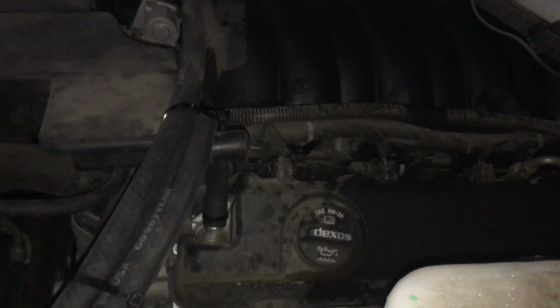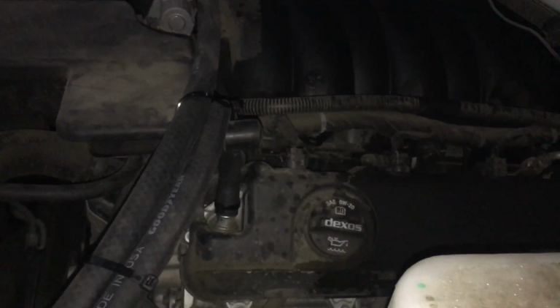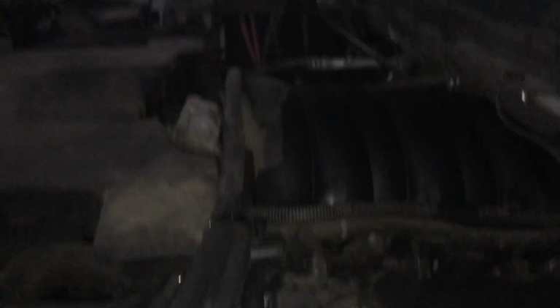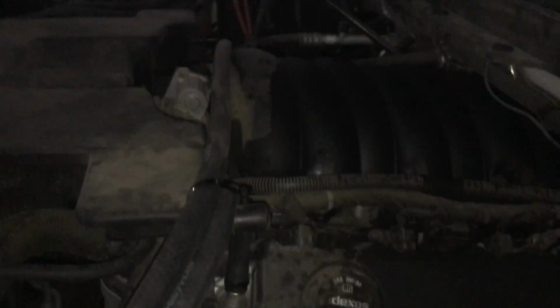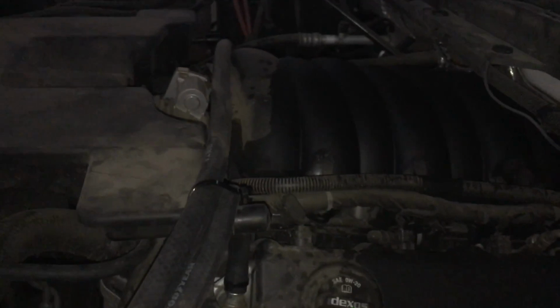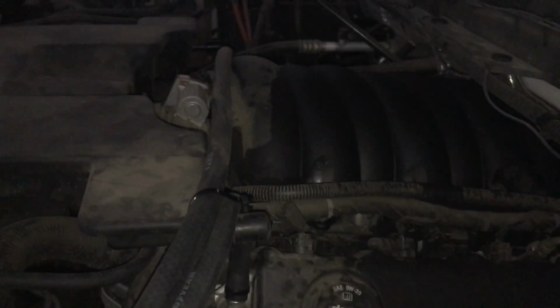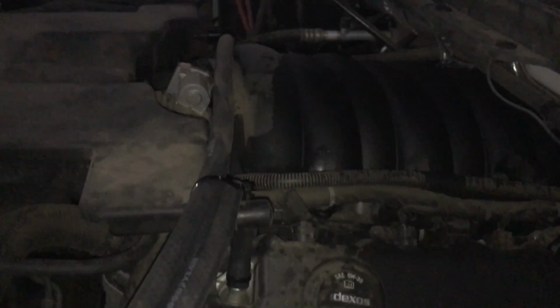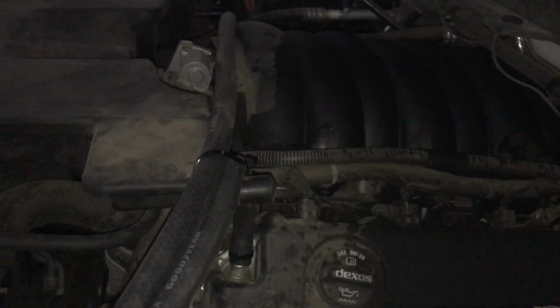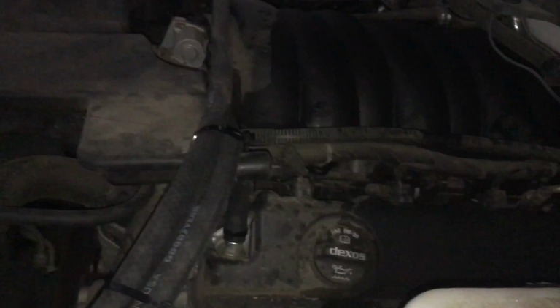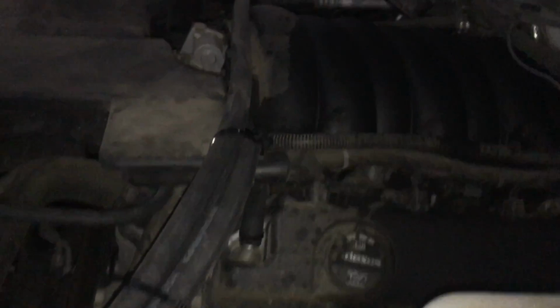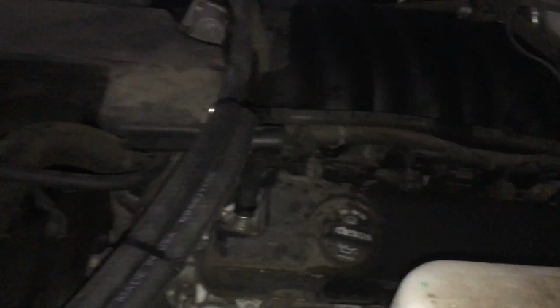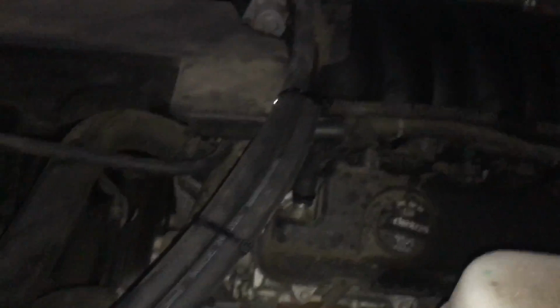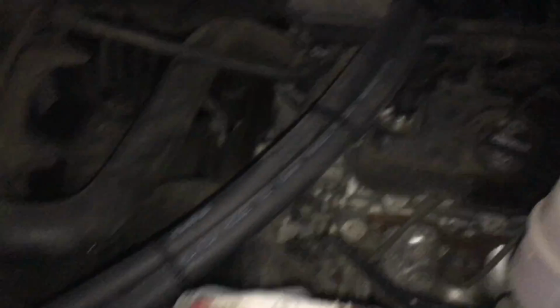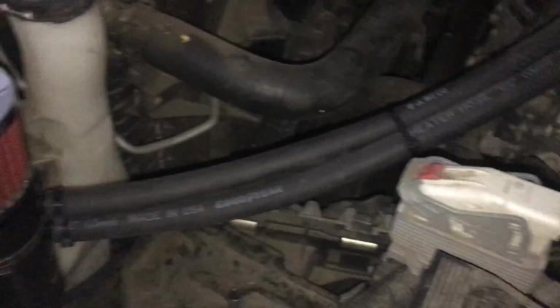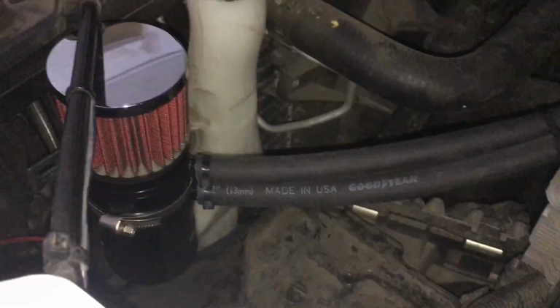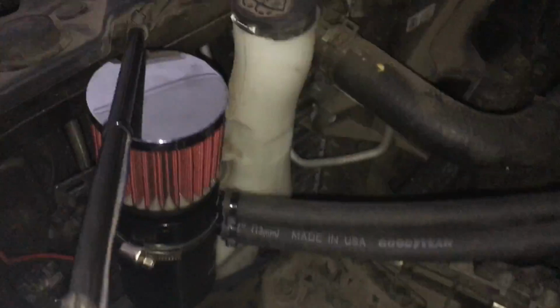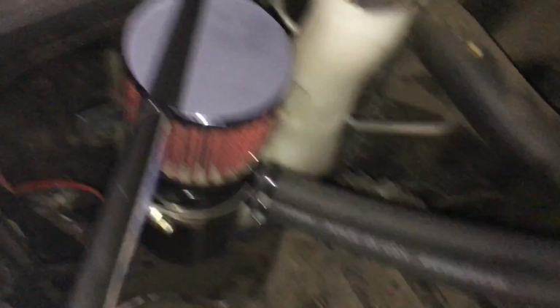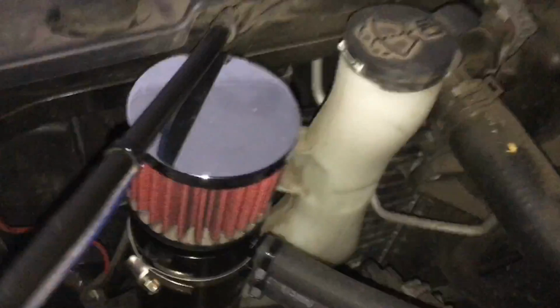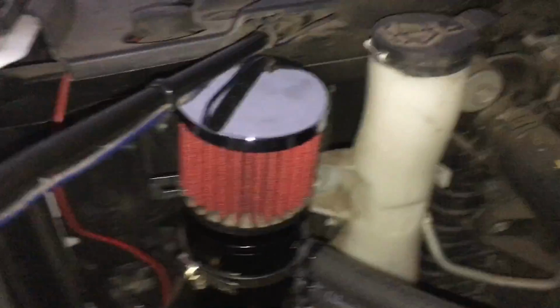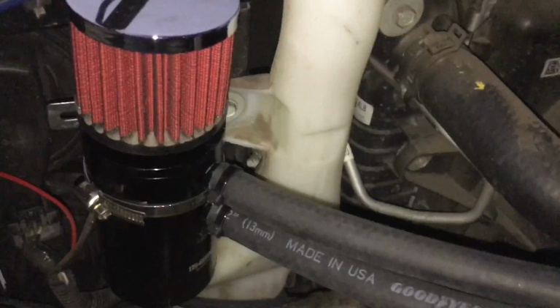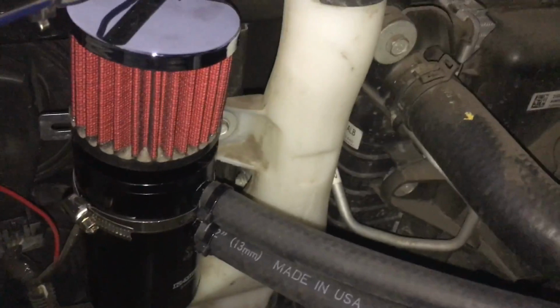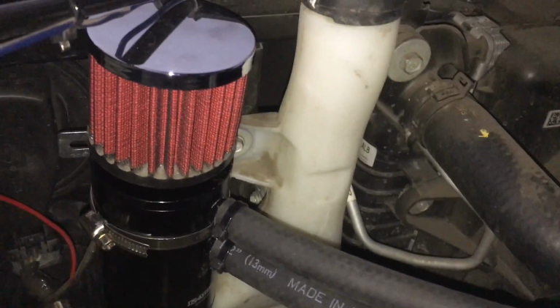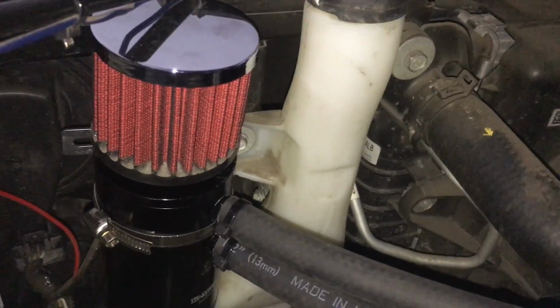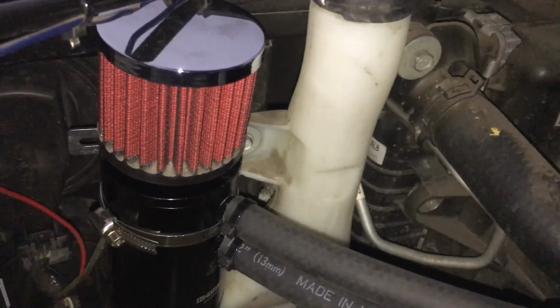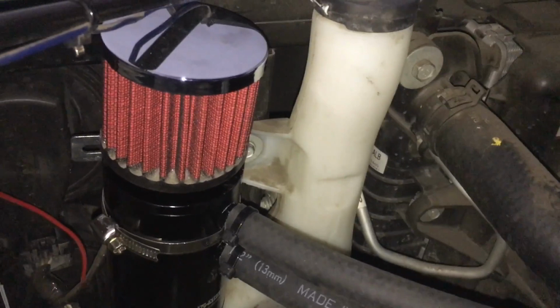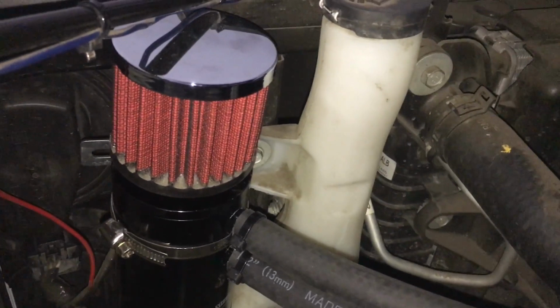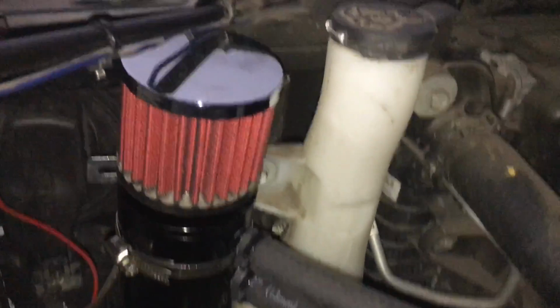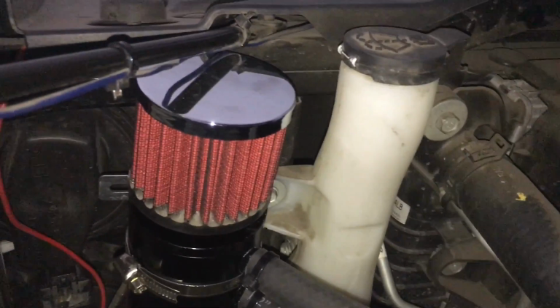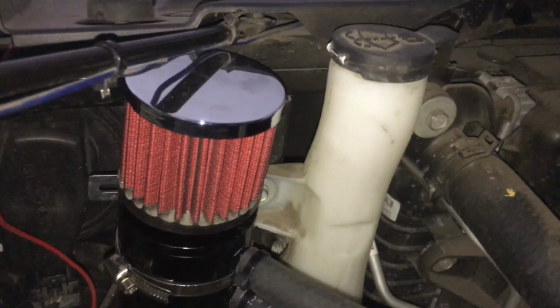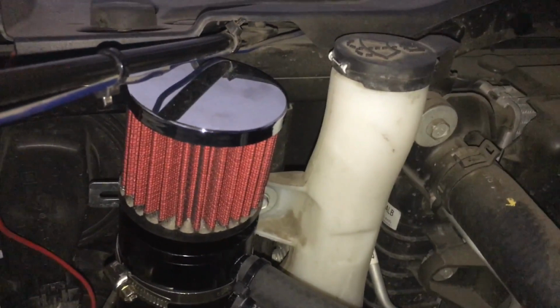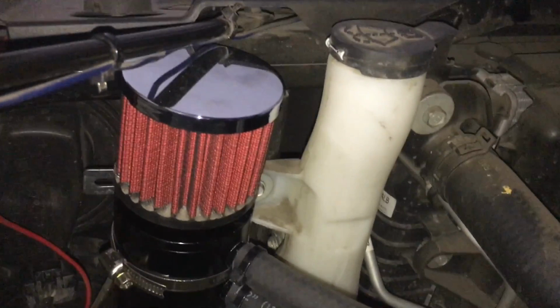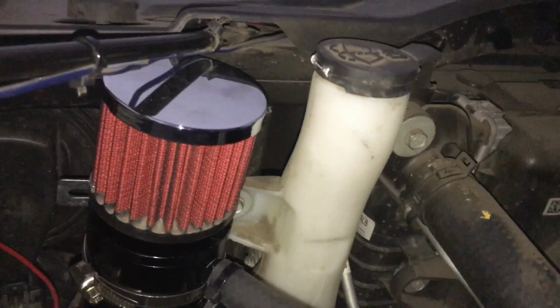Having capped both sides and running two half-inch hoses to the catch can, you are venting all the crankcase pressure to the atmosphere. Absolutely none of it is going back into the intake.